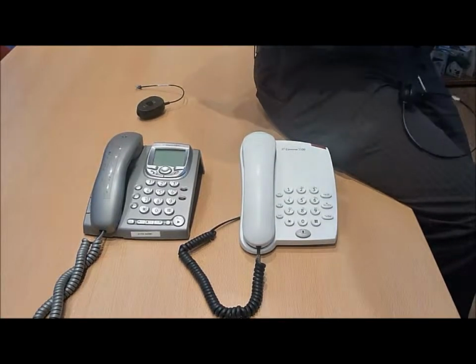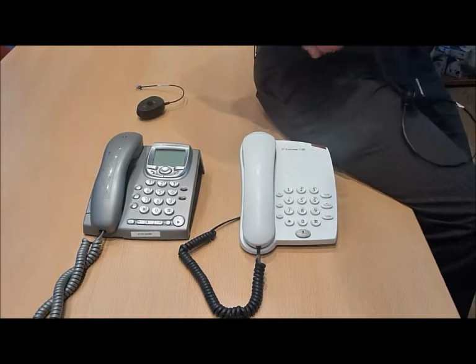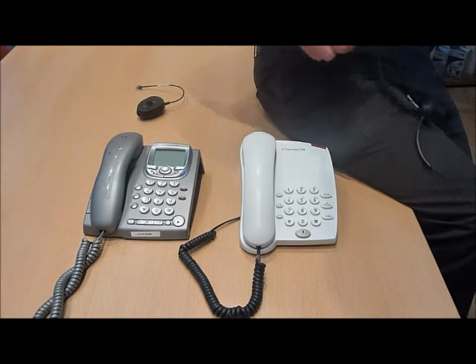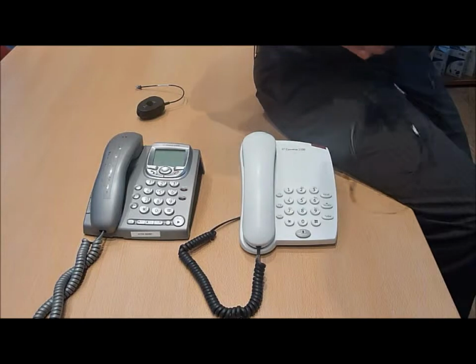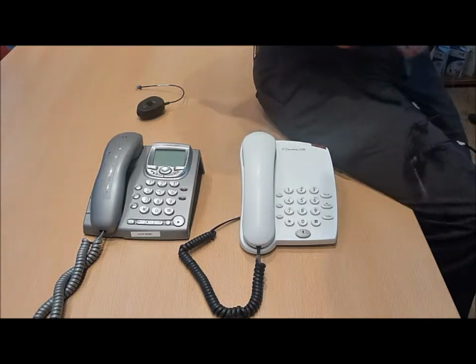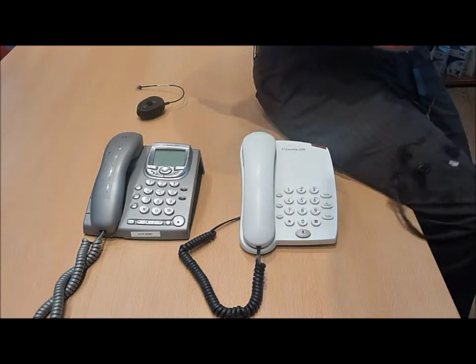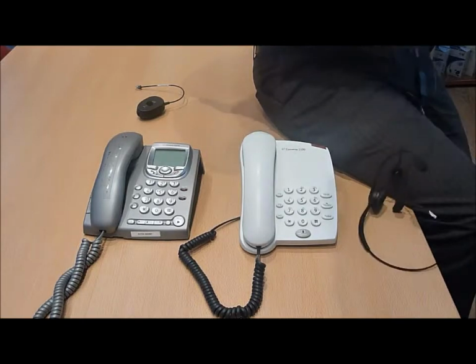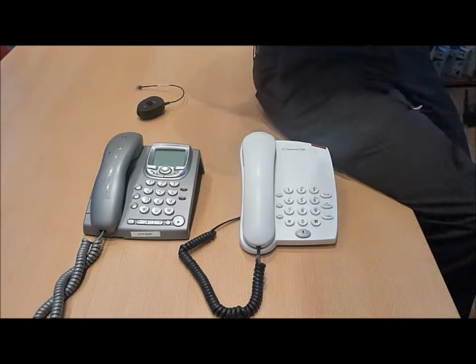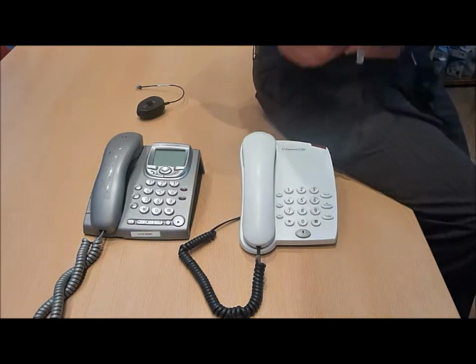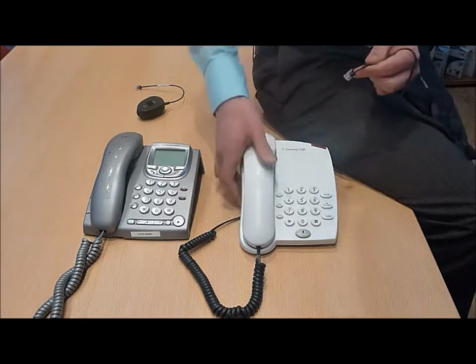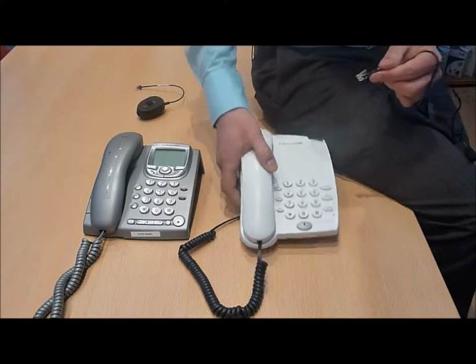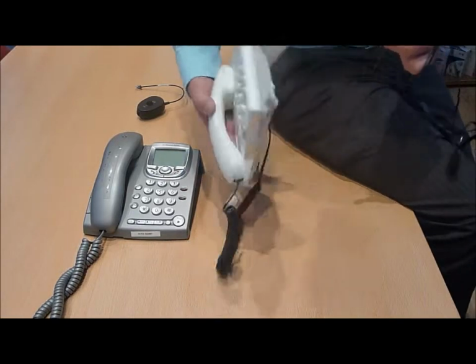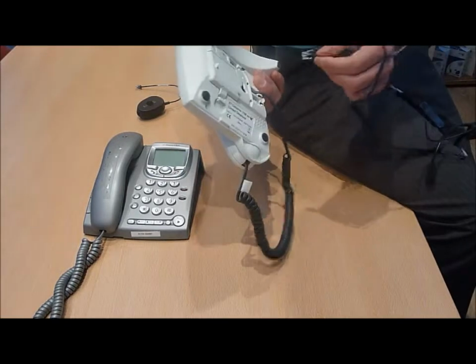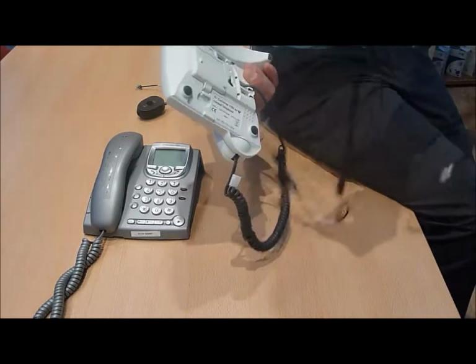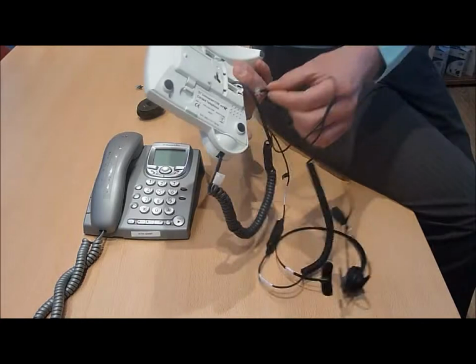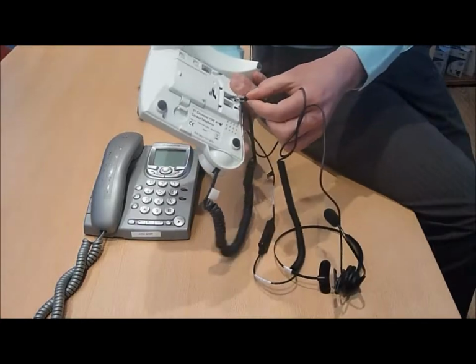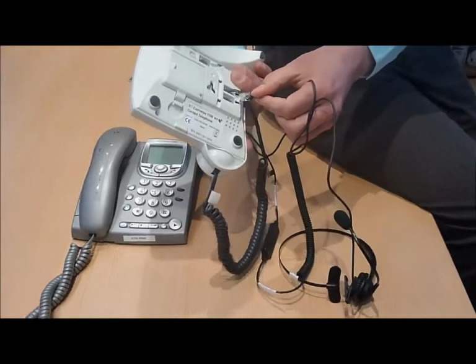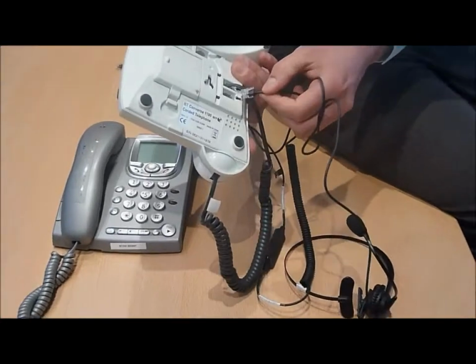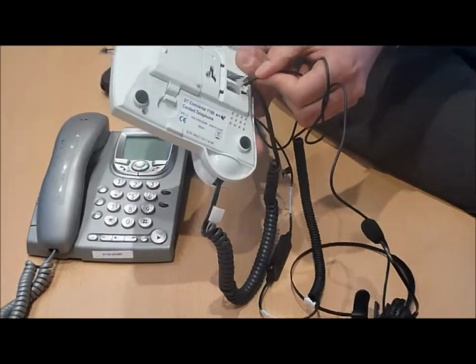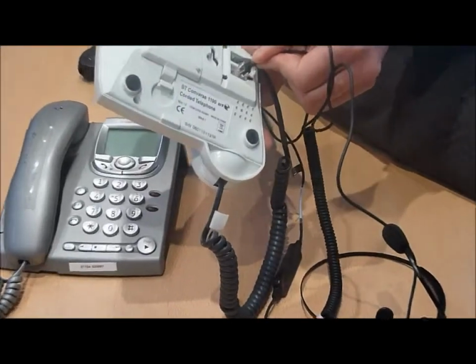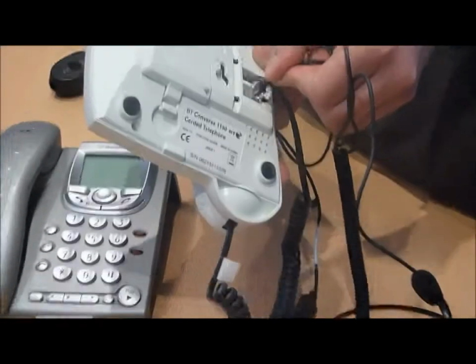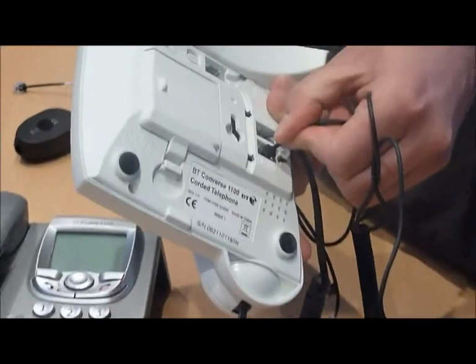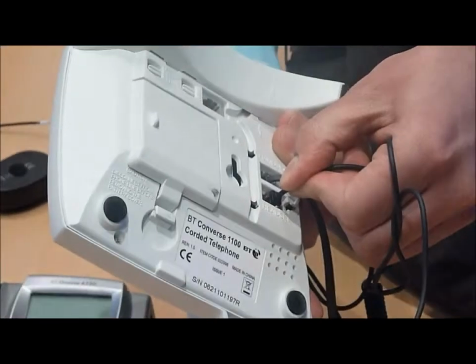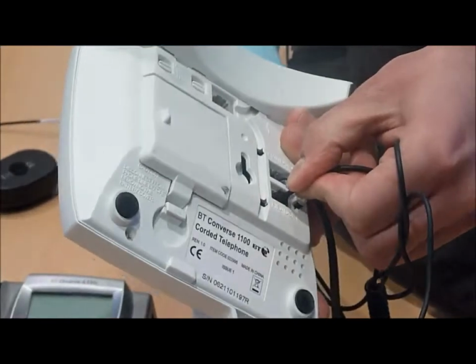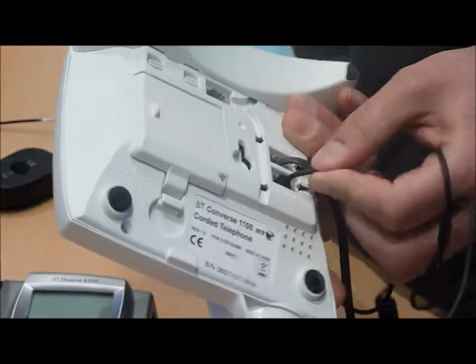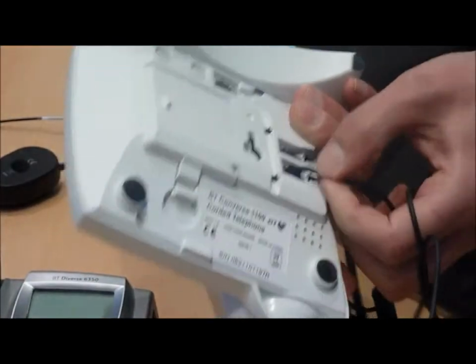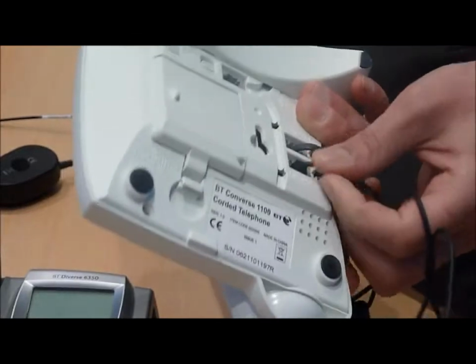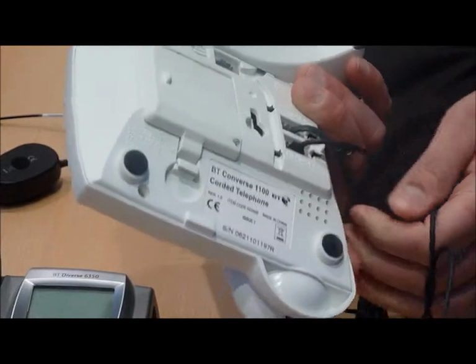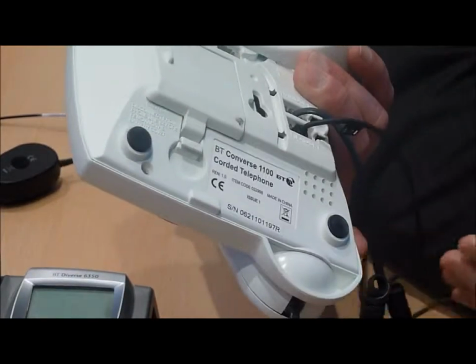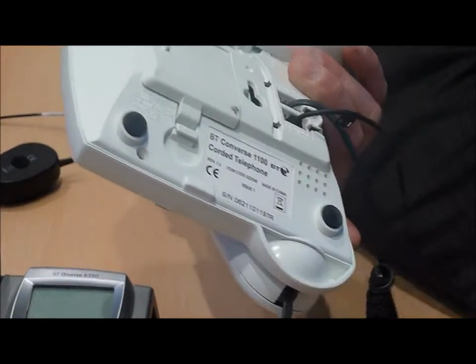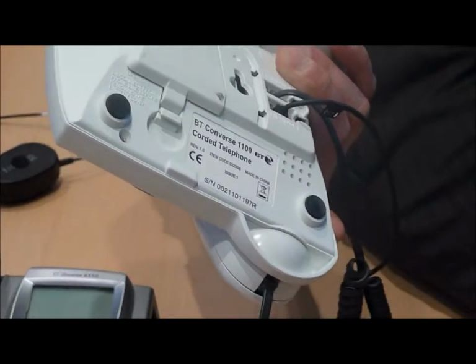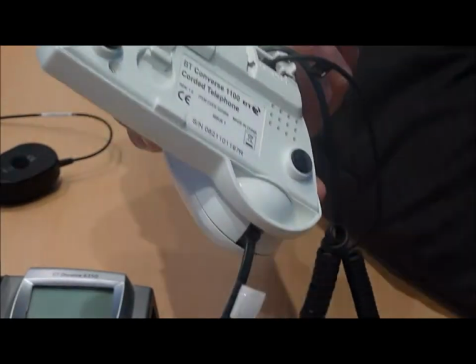To connect the headset to the telephone which has a dedicated headset socket, simply take the telephone headset and the connection plug and plug this directly into the telephone, into the socket marked 'telephone headset'.